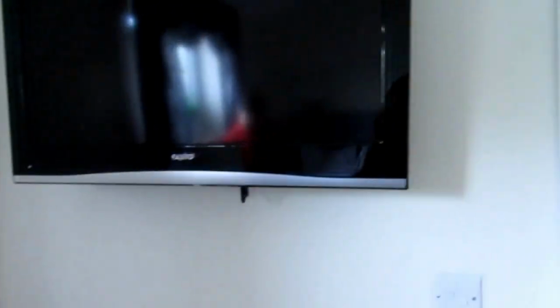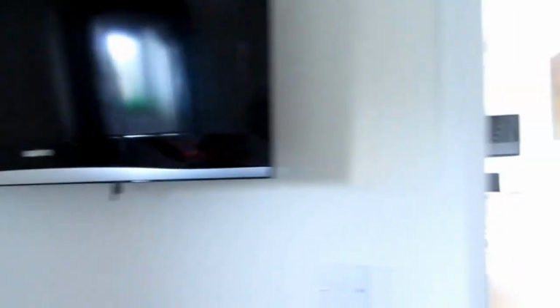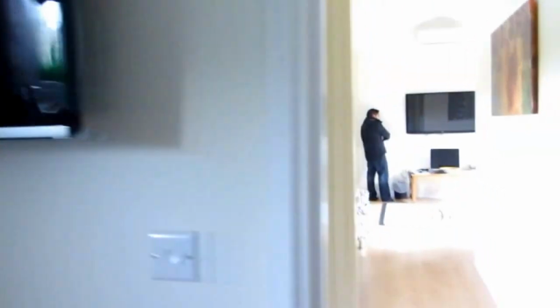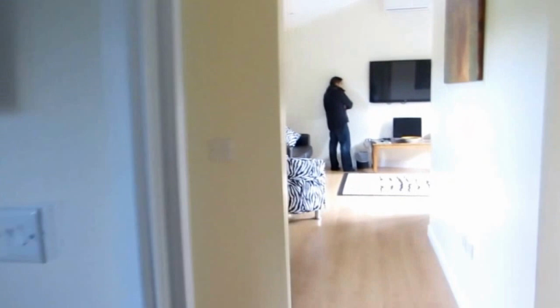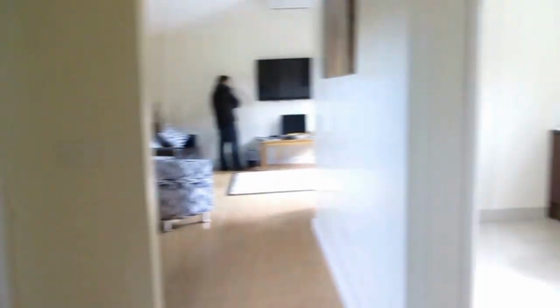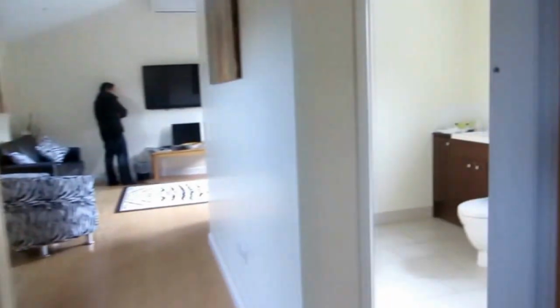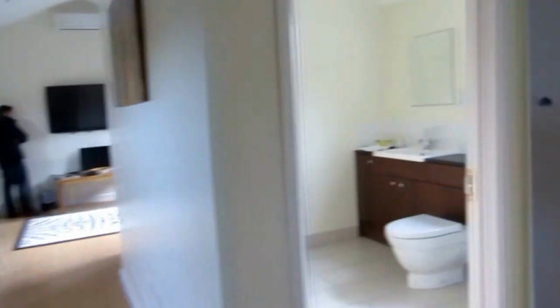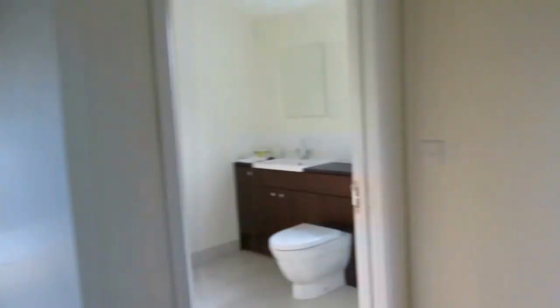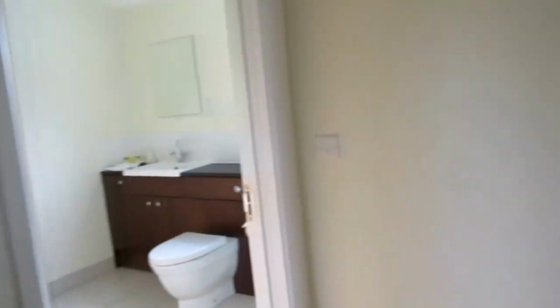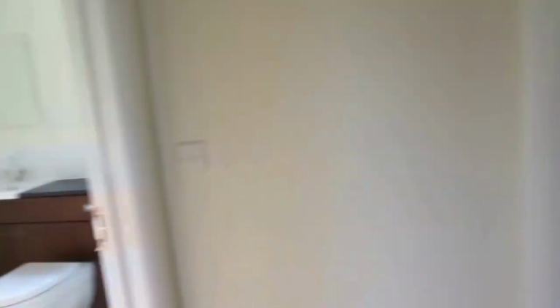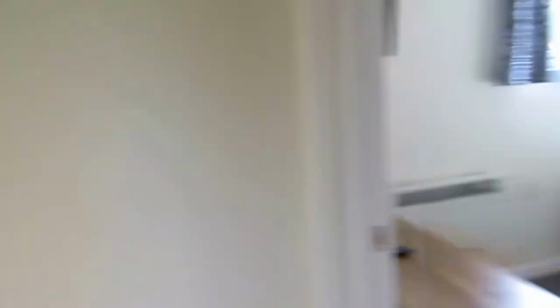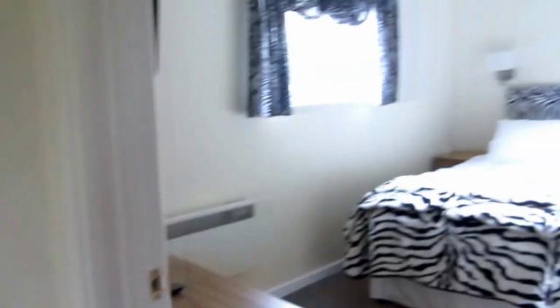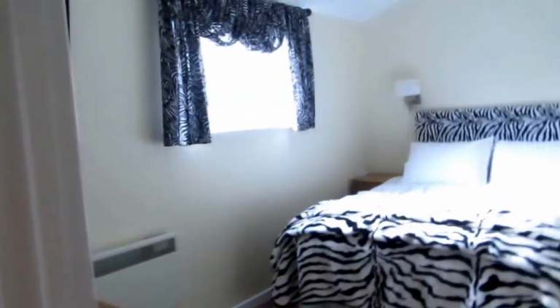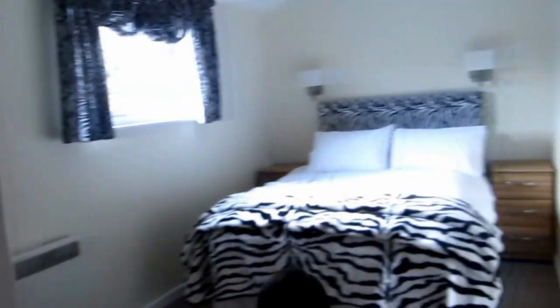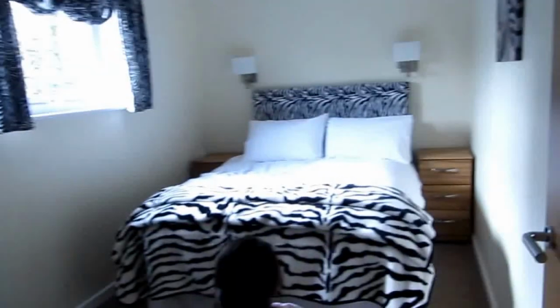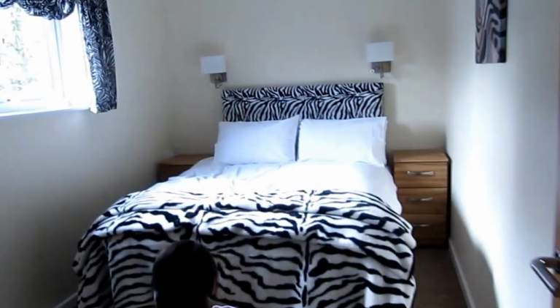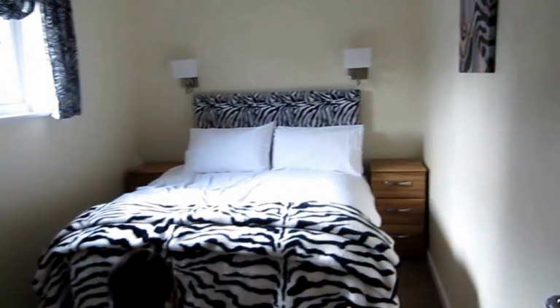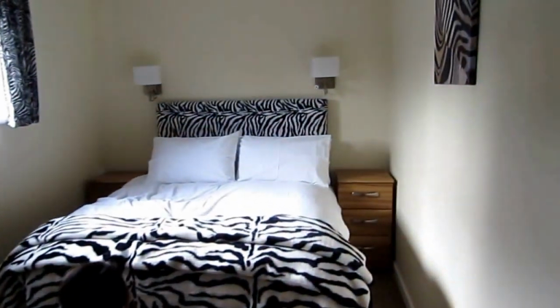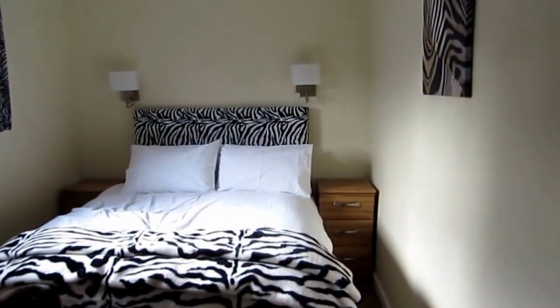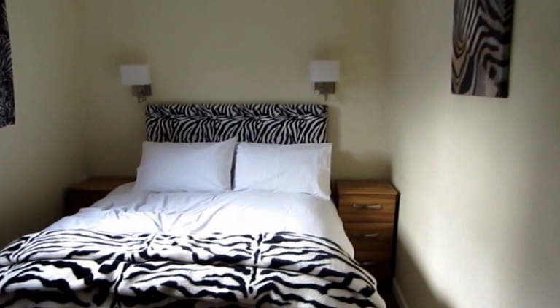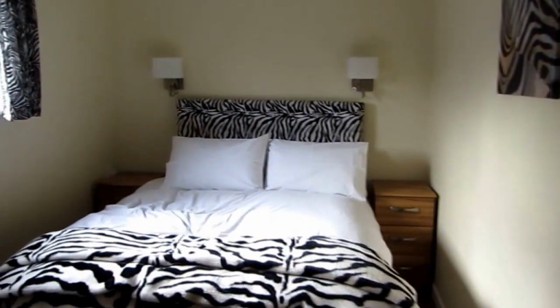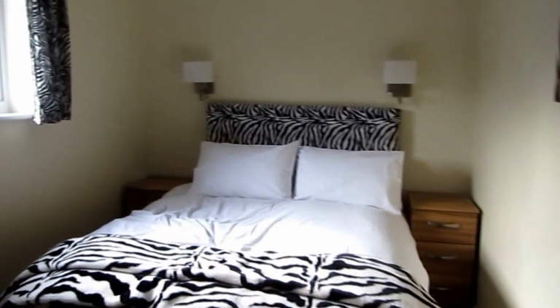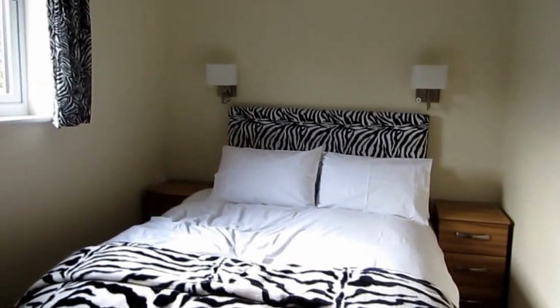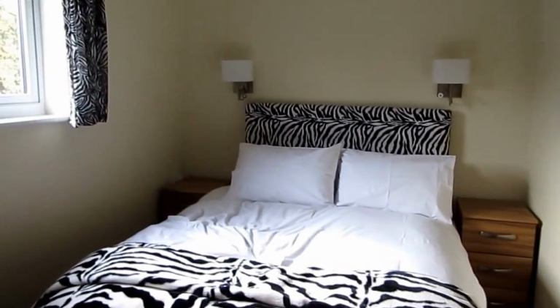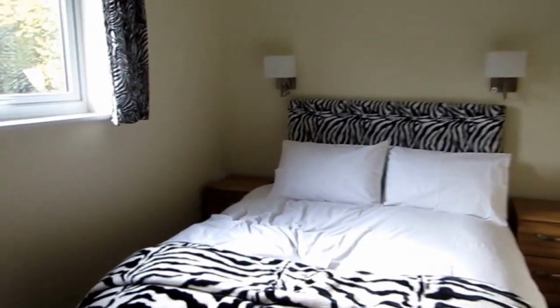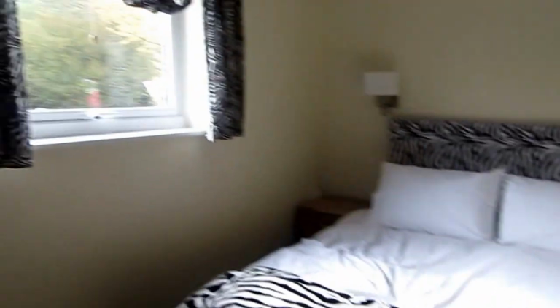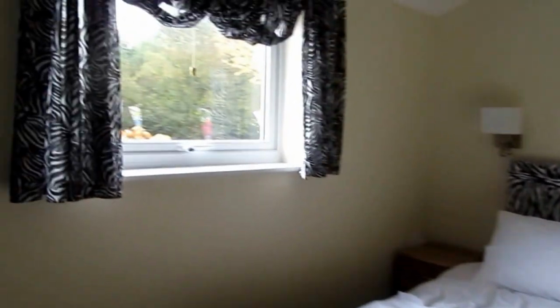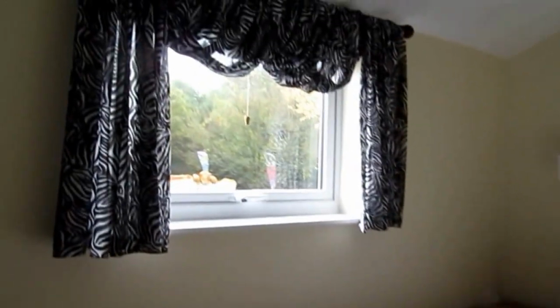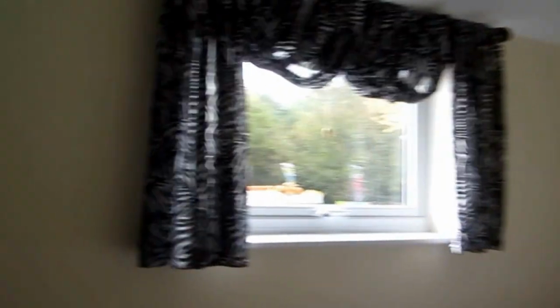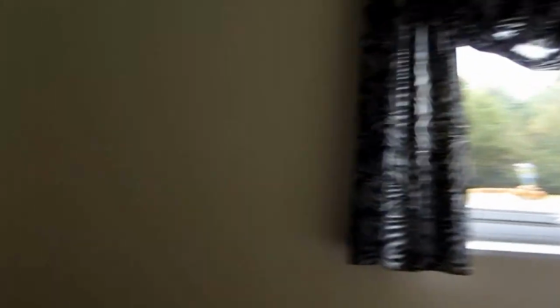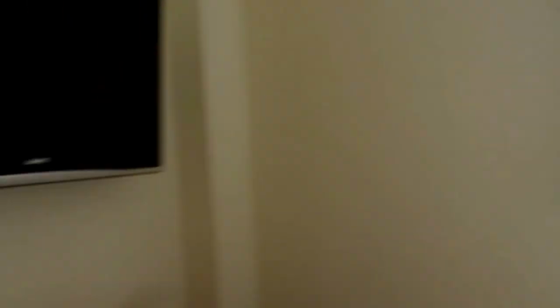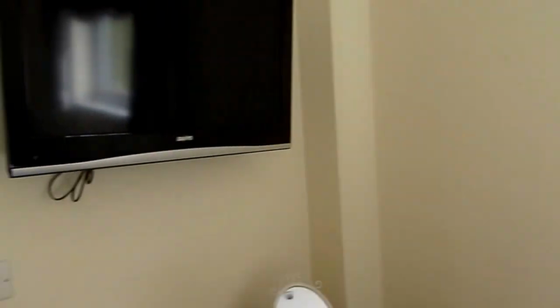There's a TV. And there's the master bedroom — there's a double bed room. And this is yours.